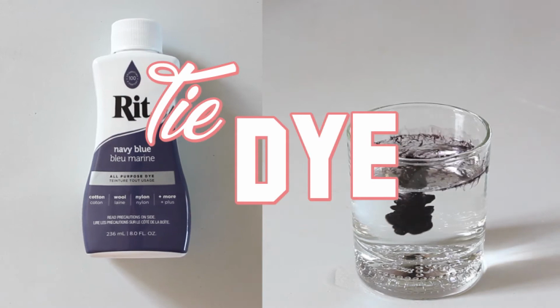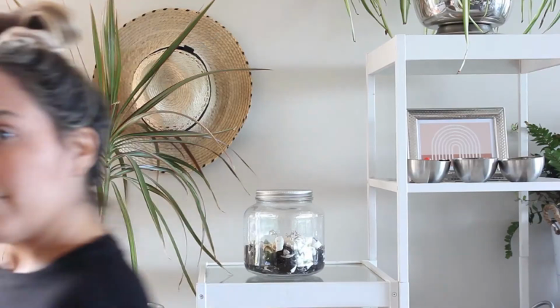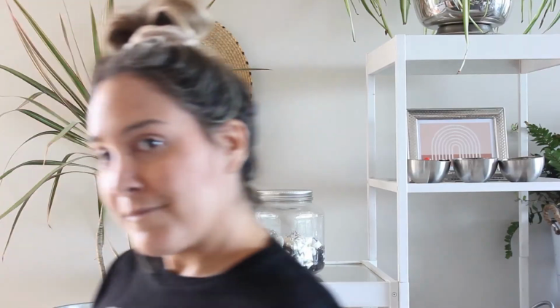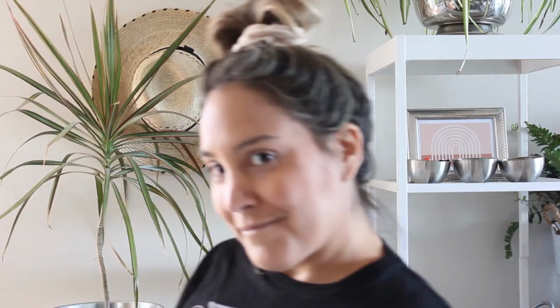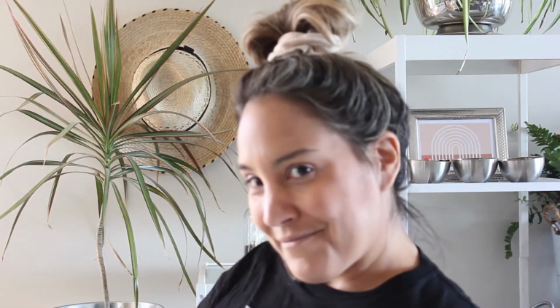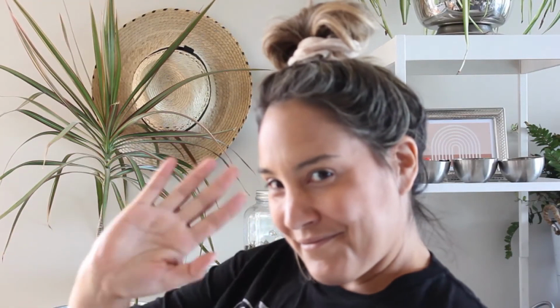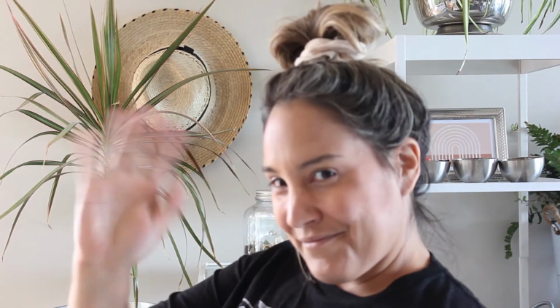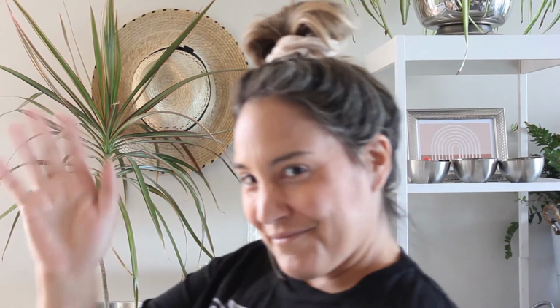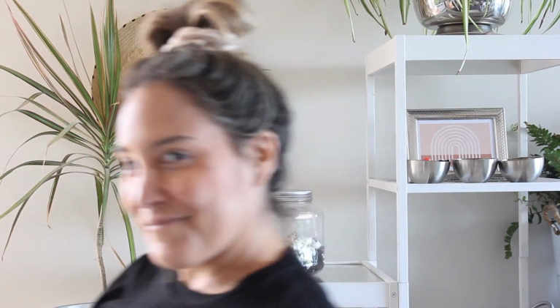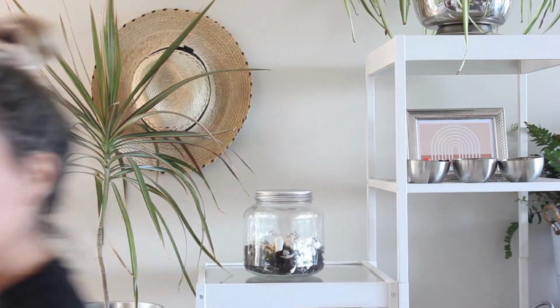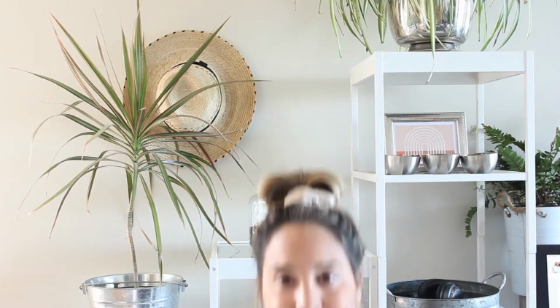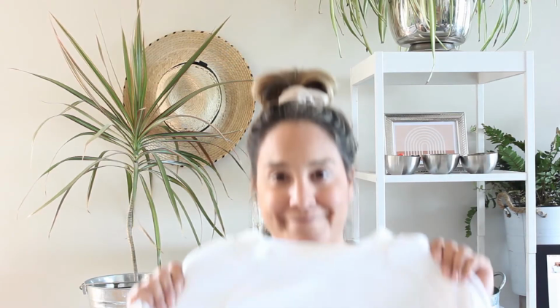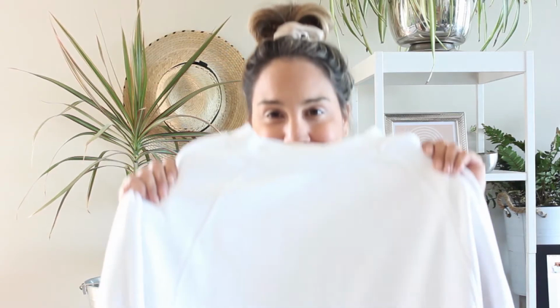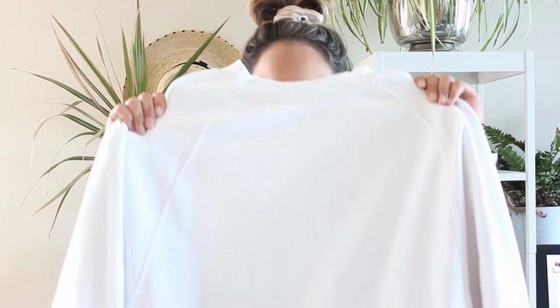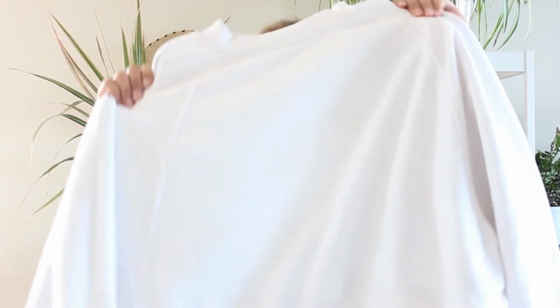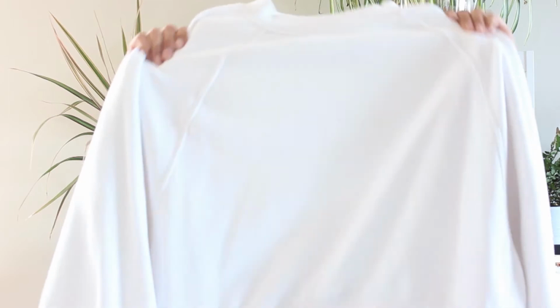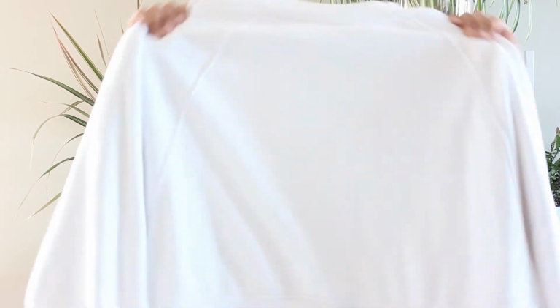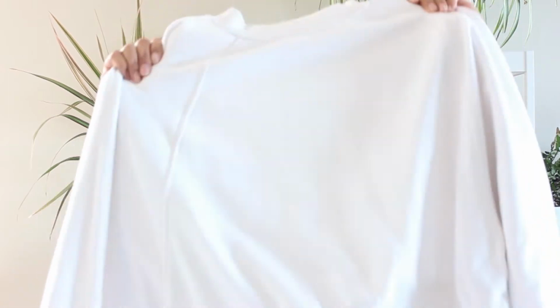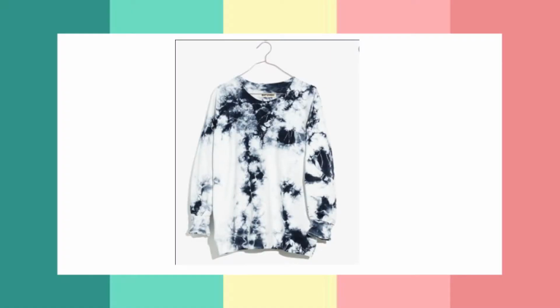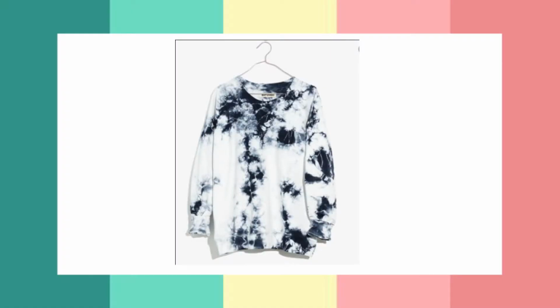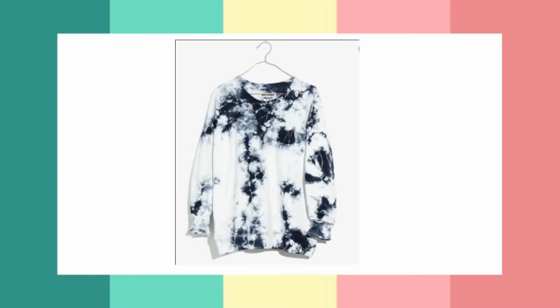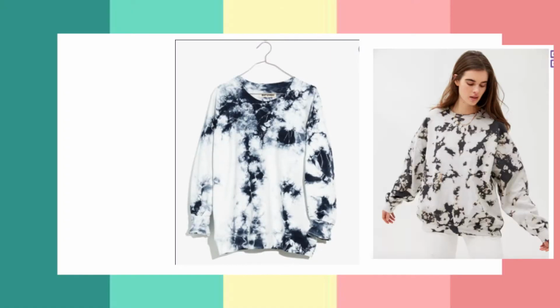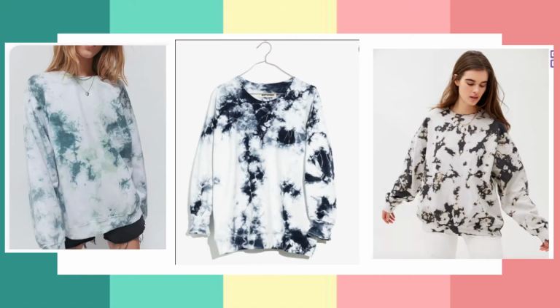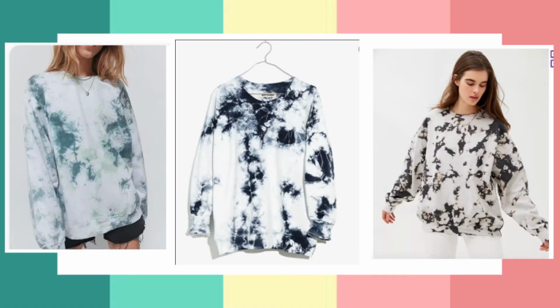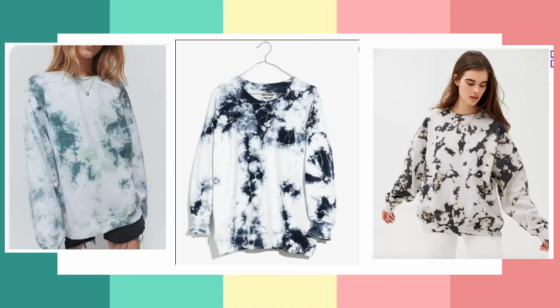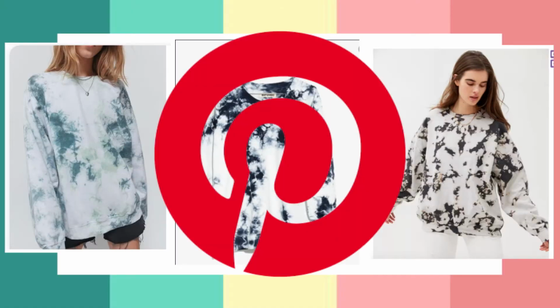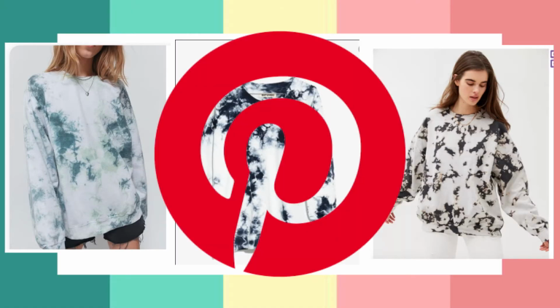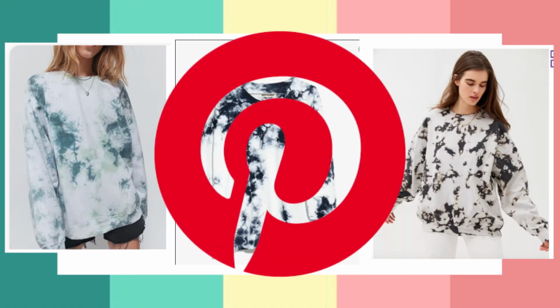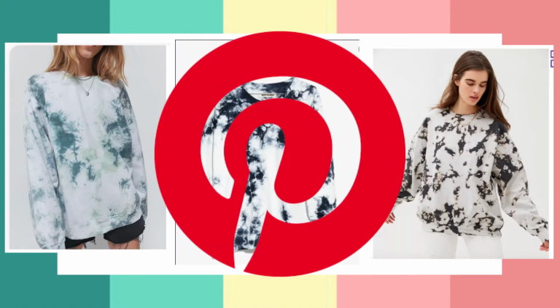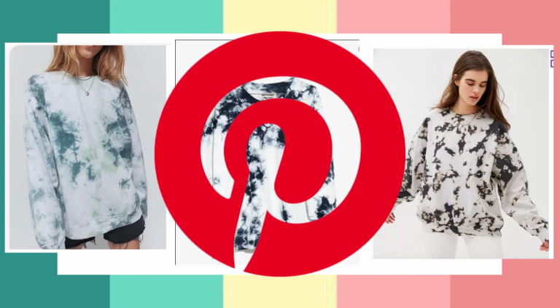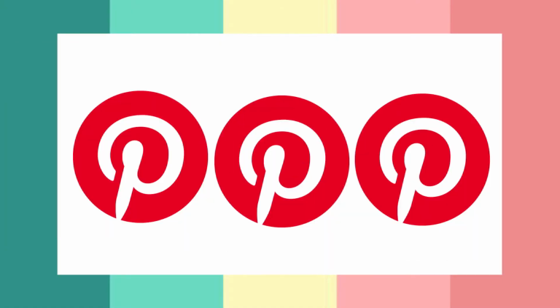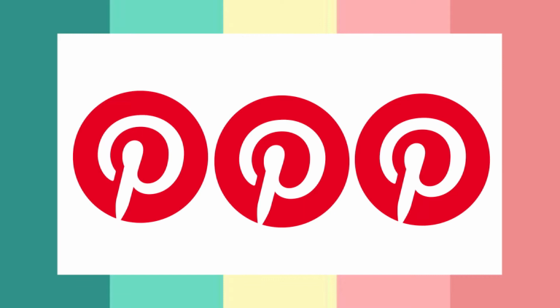Hi guys, Tamara here! In today's video I'm going to take this white t-shirt and tie-dye it. That's the goal — I grabbed these images off Pinterest, my most favorite app.